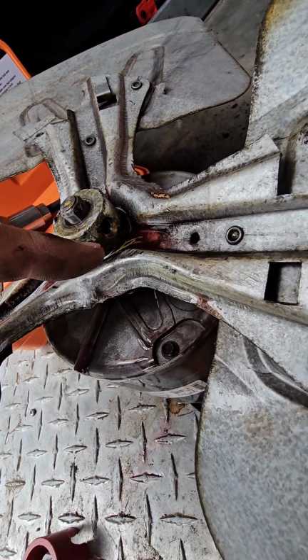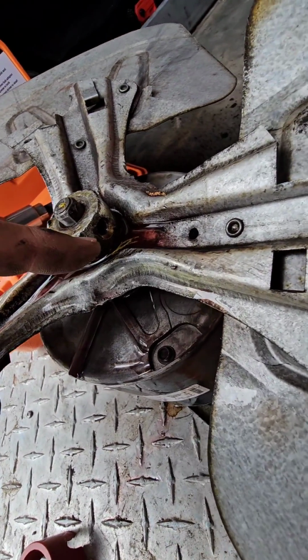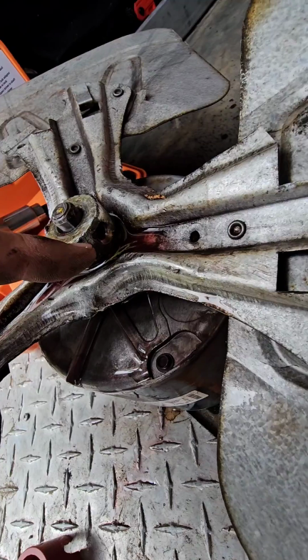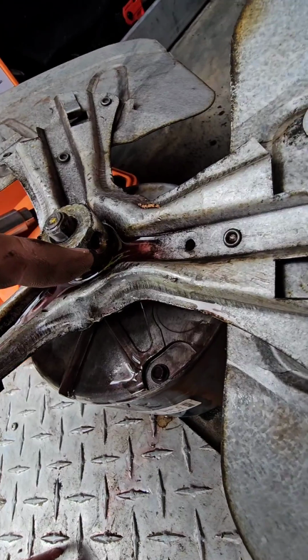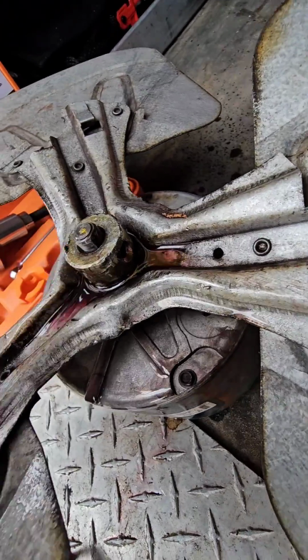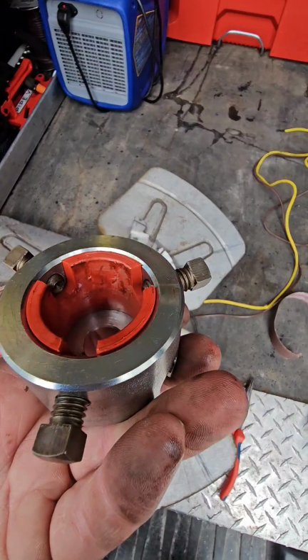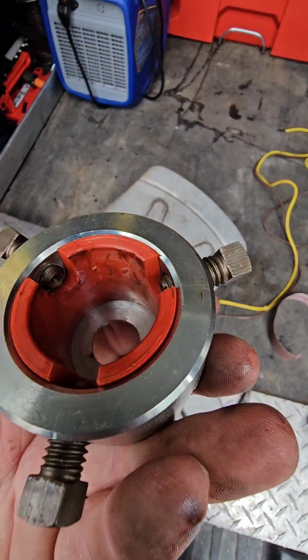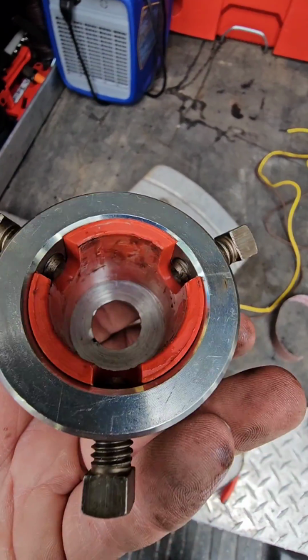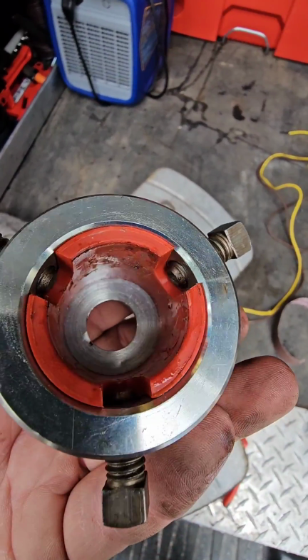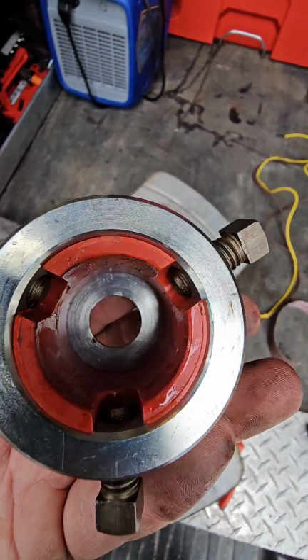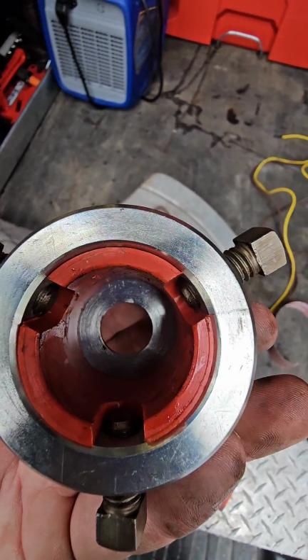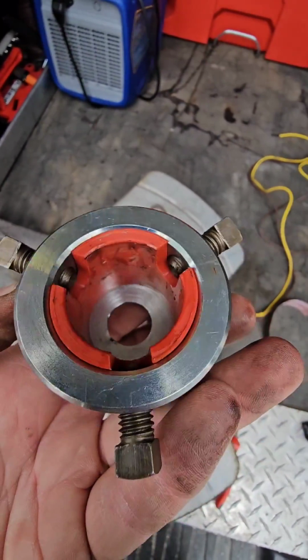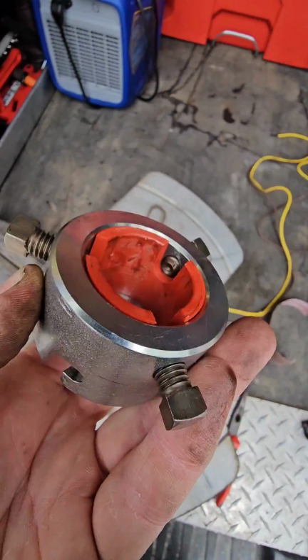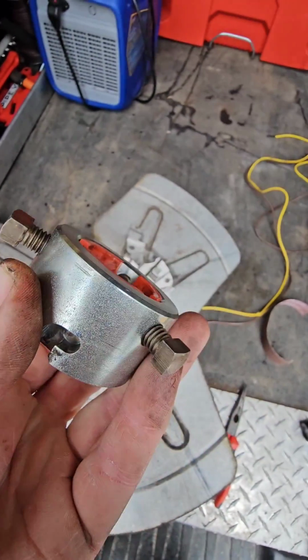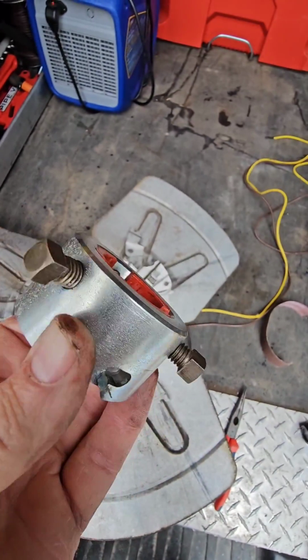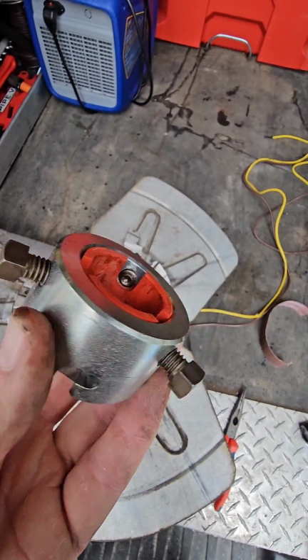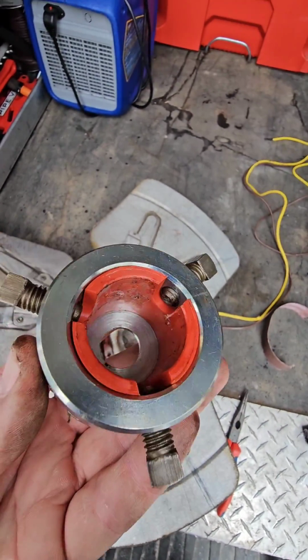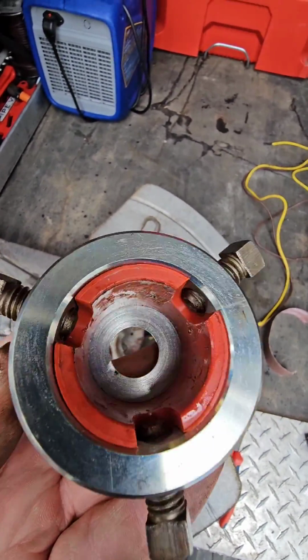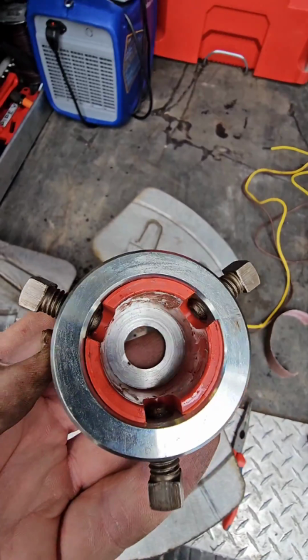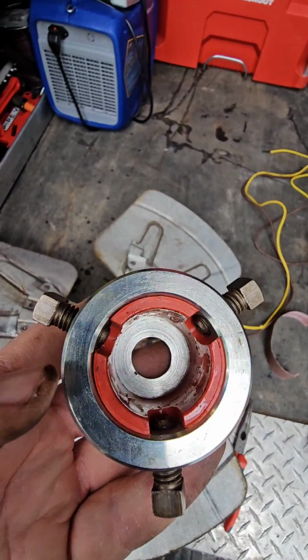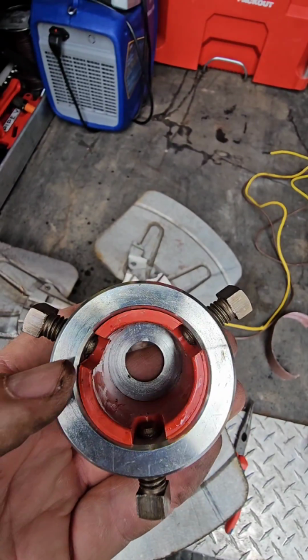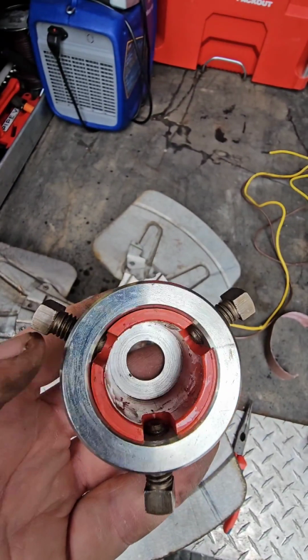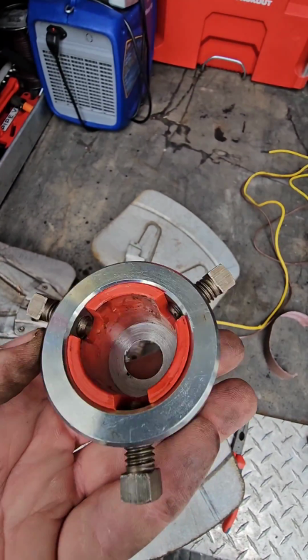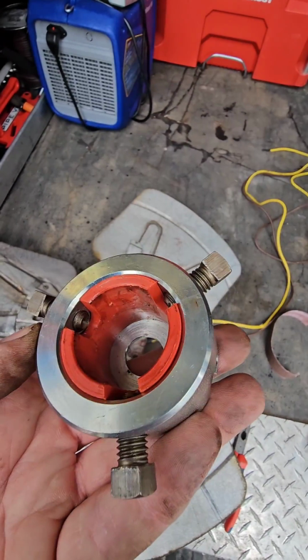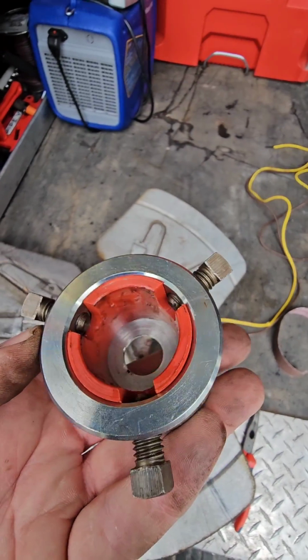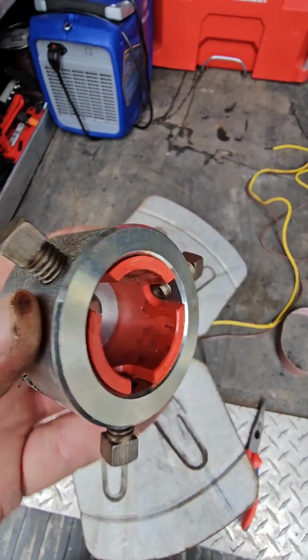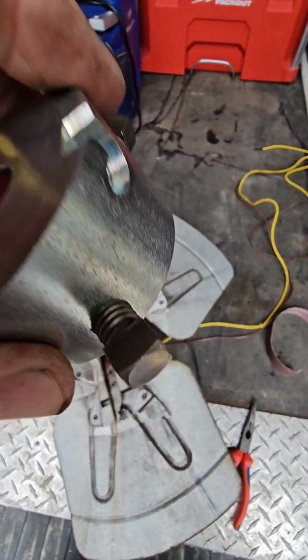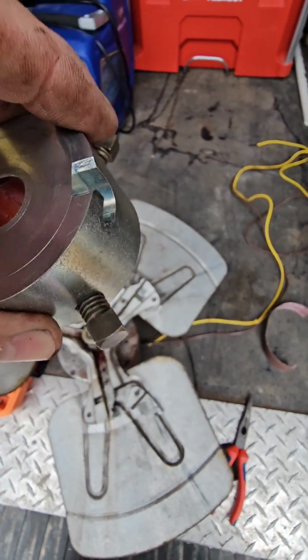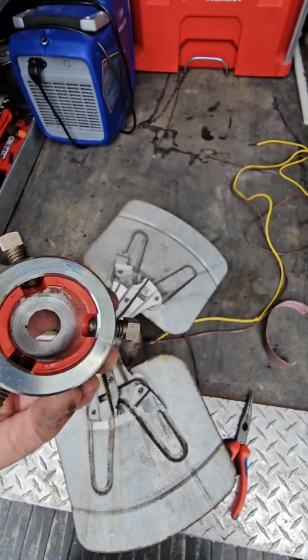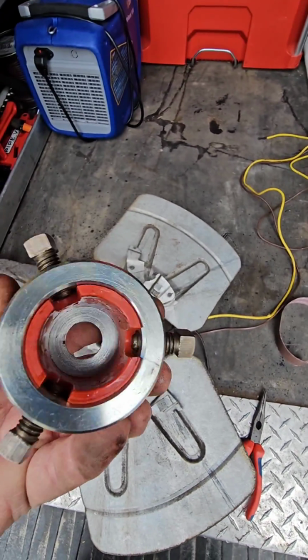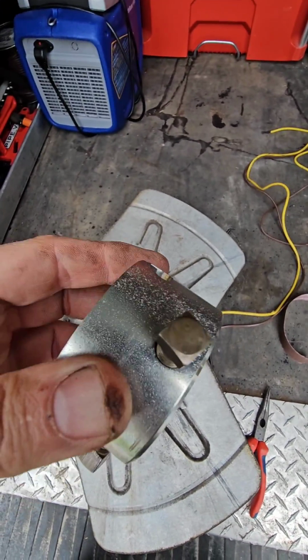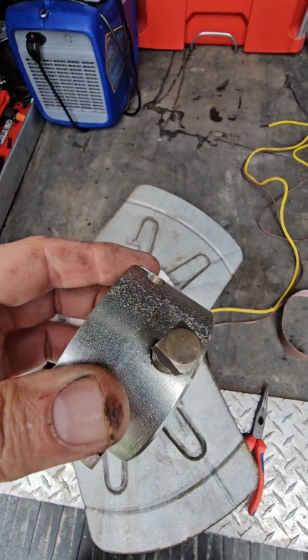I've done this before — it's not pretty. So I like to put the plastic piece inside the metal piece and then tighten the bolts just a little bit, so they act as a retainer and the plastic piece can't fall out.